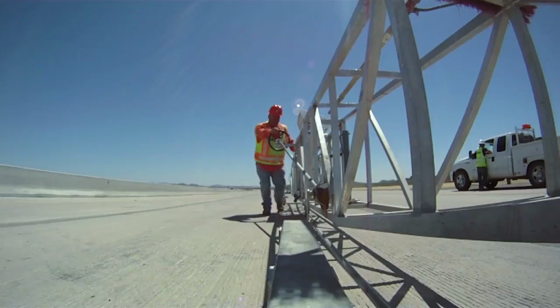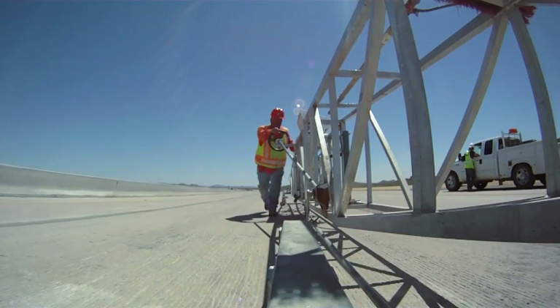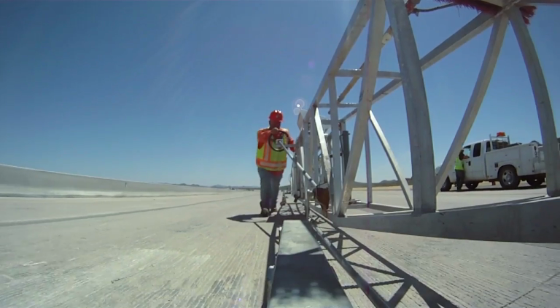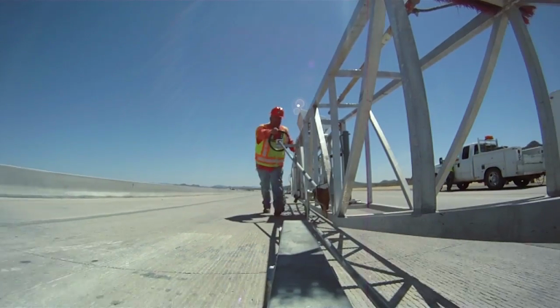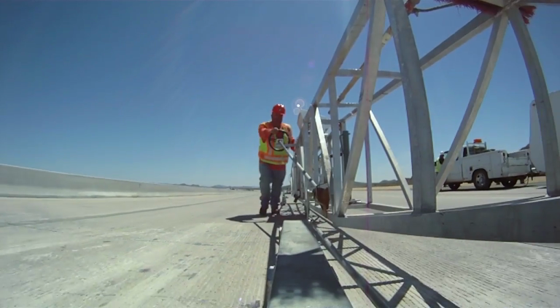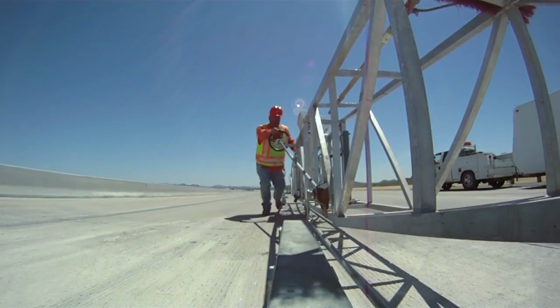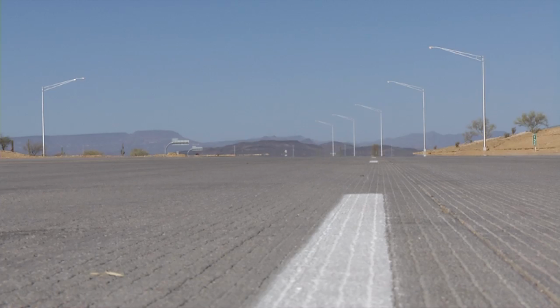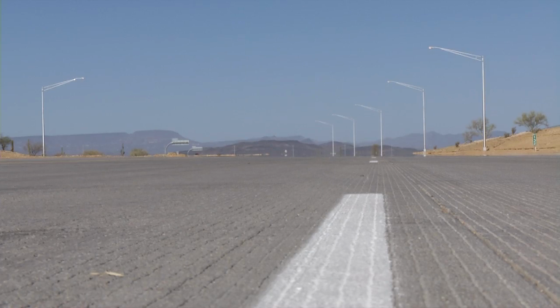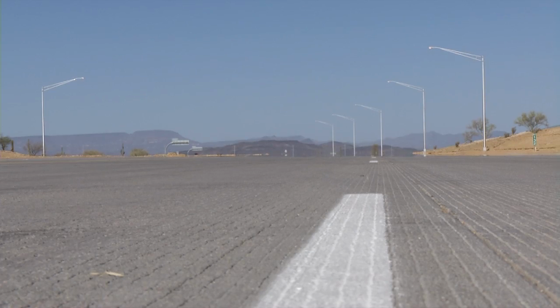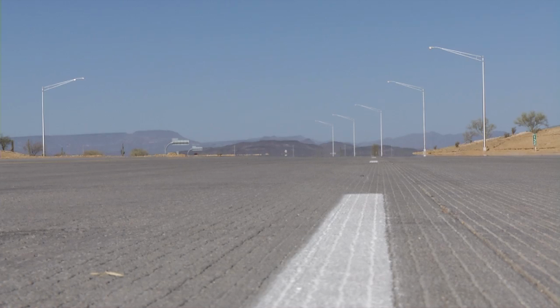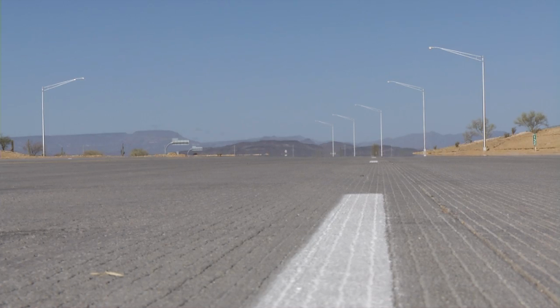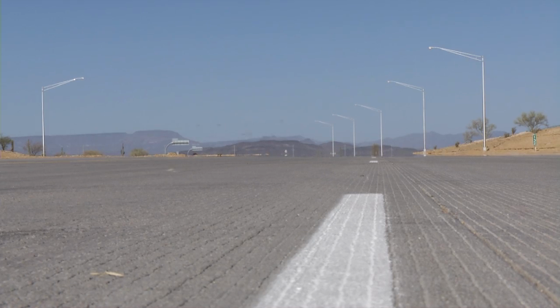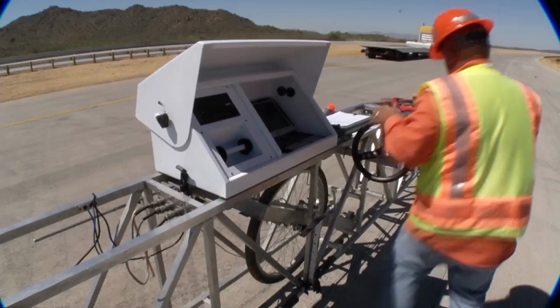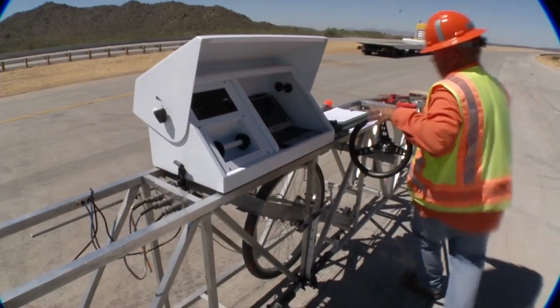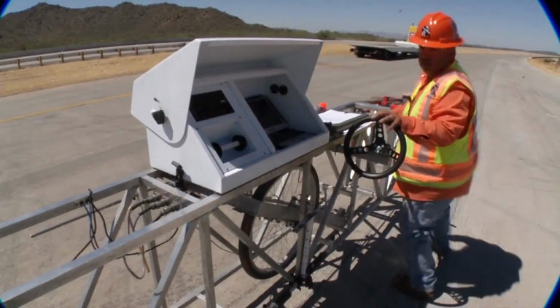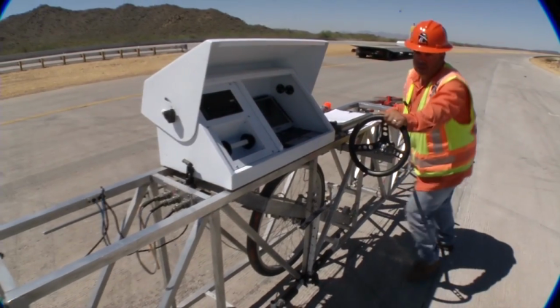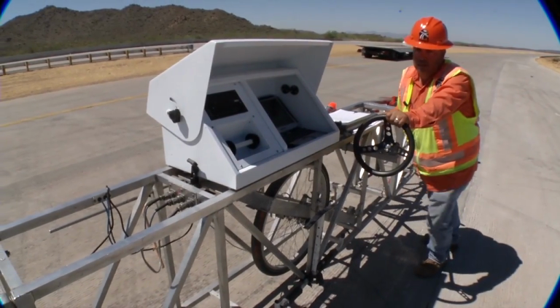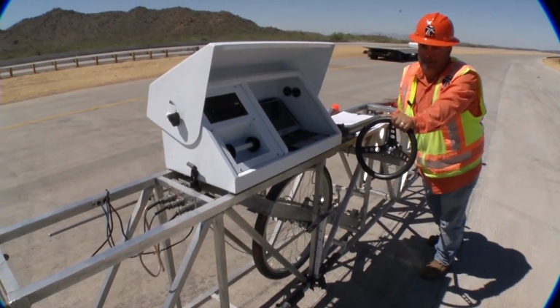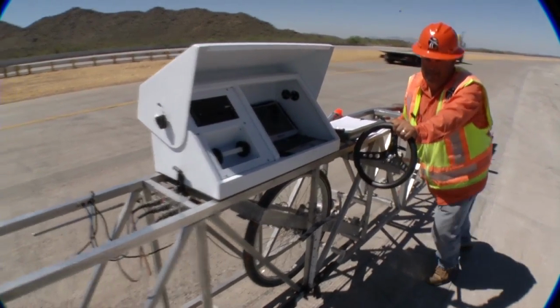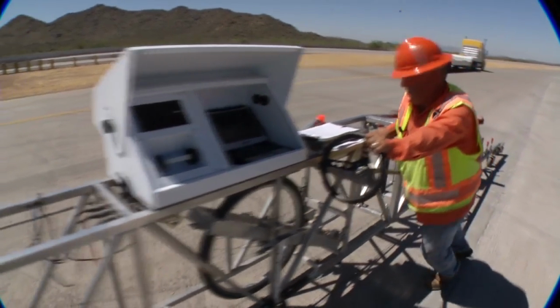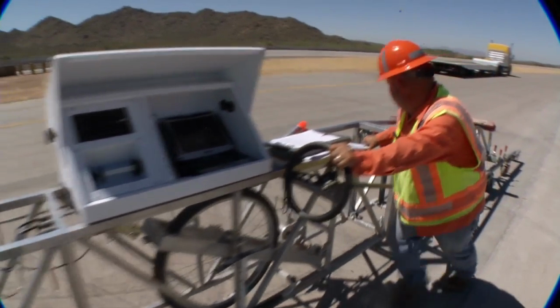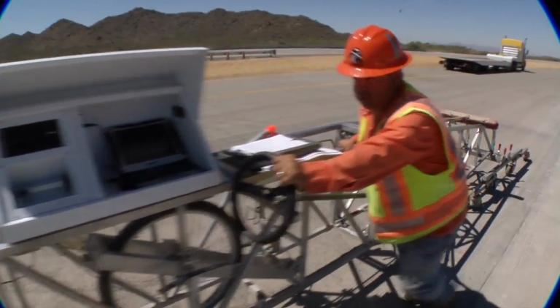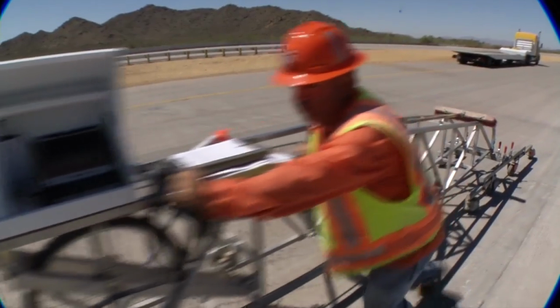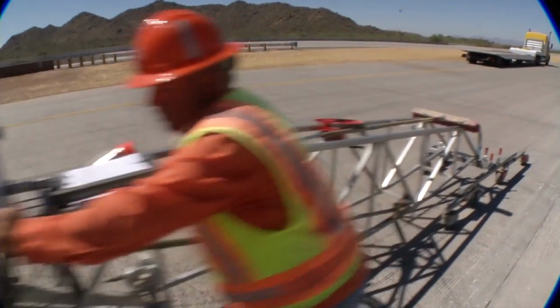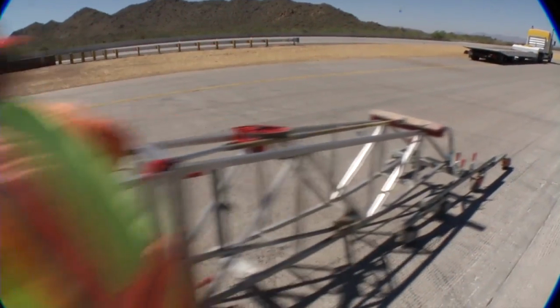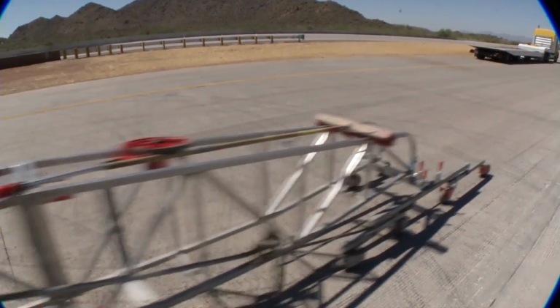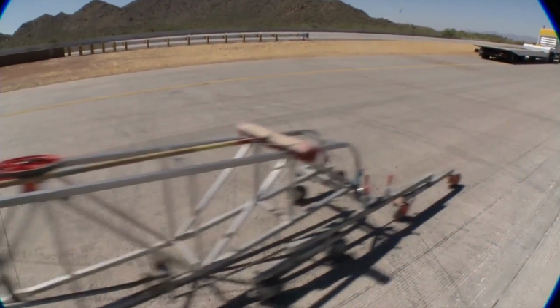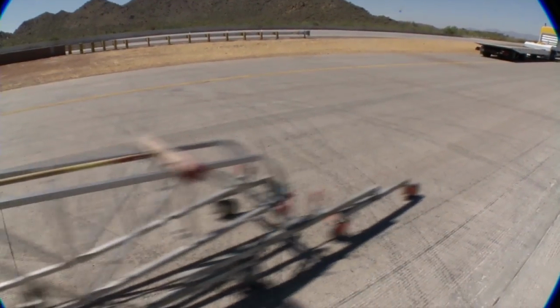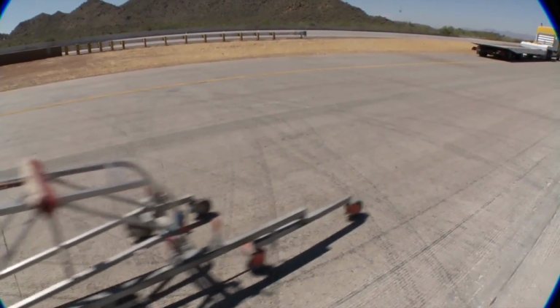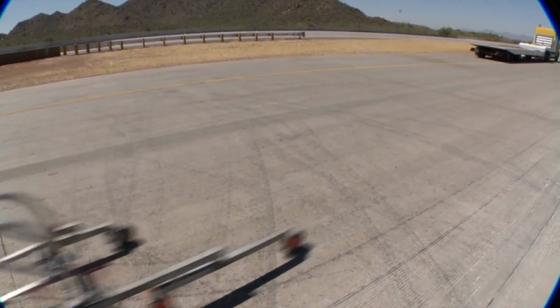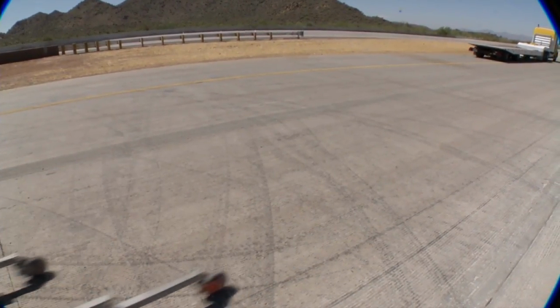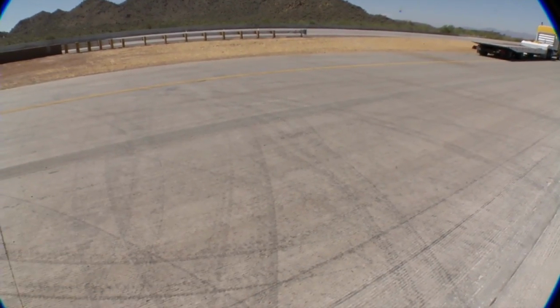So if you figure three lanes, 14 miles, and whatever you push forward, you turn around and push back. I would say Phil's probably come close to 100 miles pushing this thing.